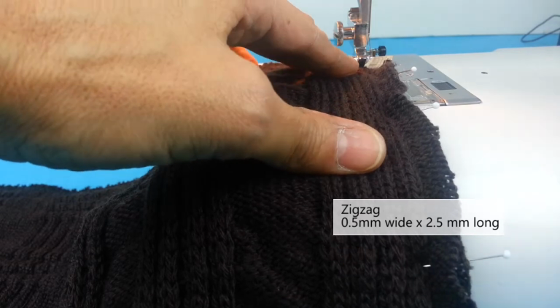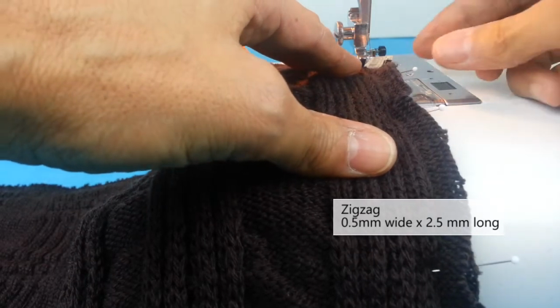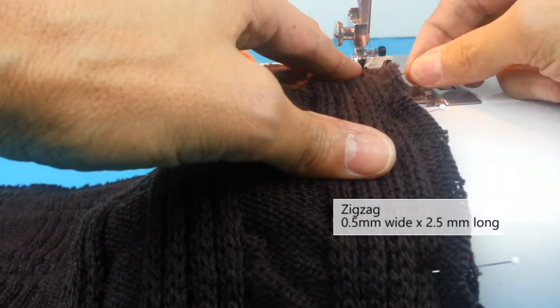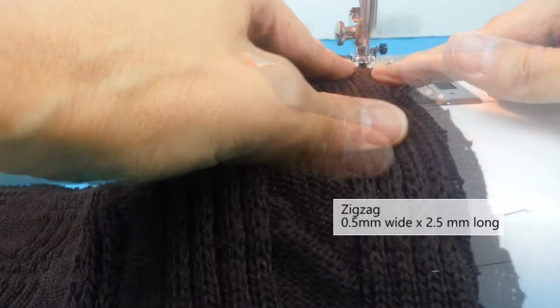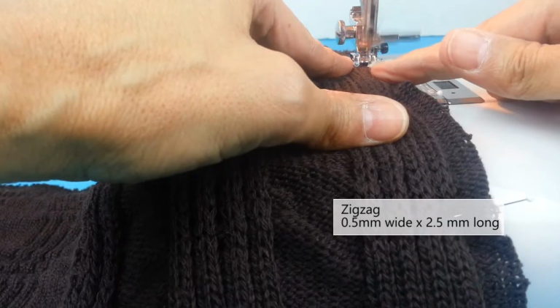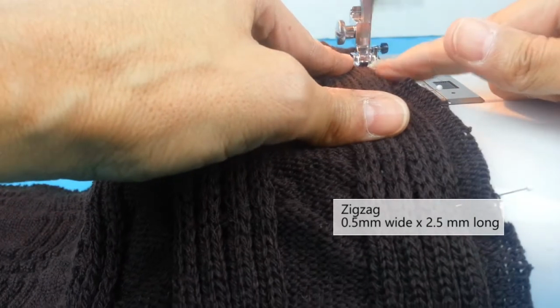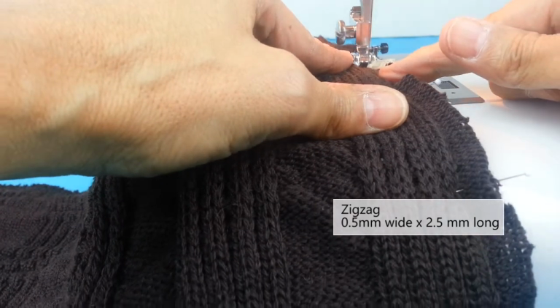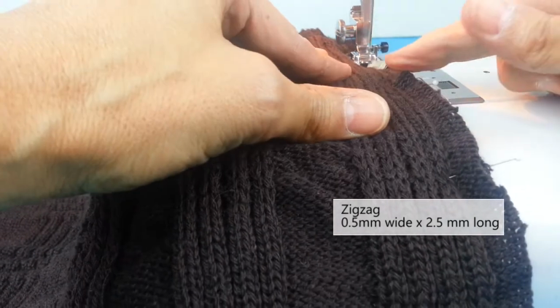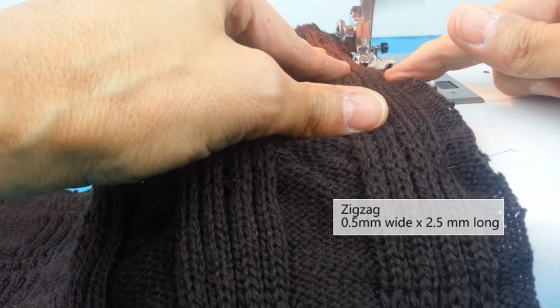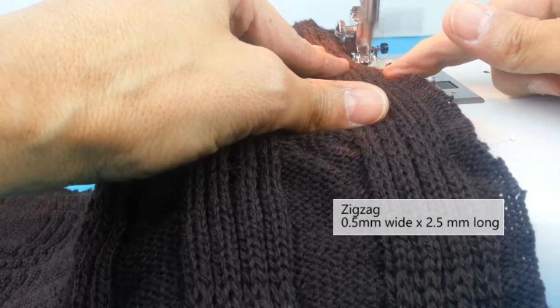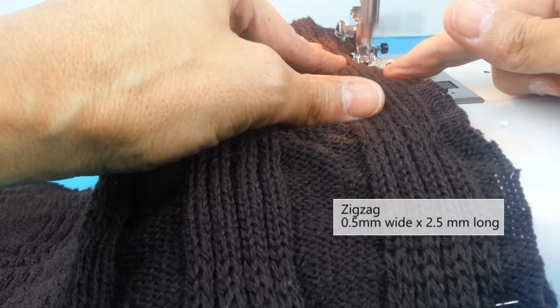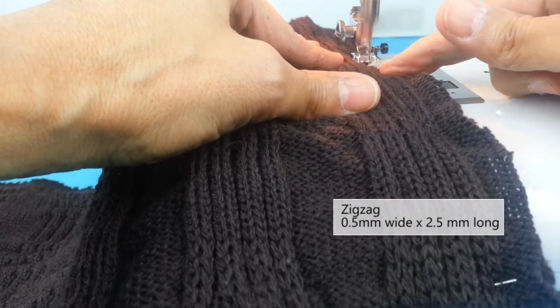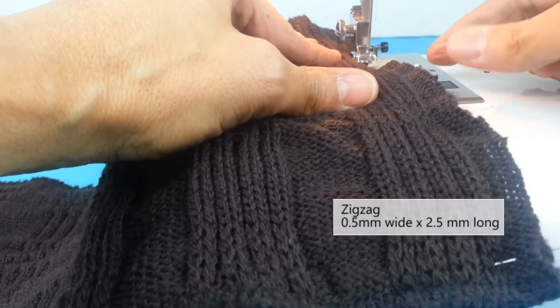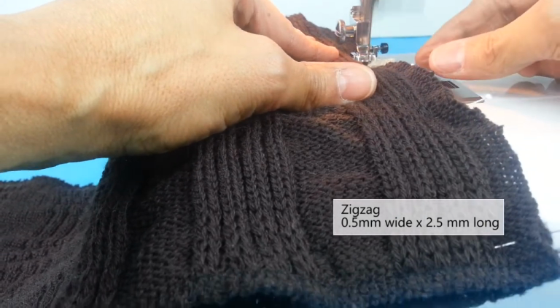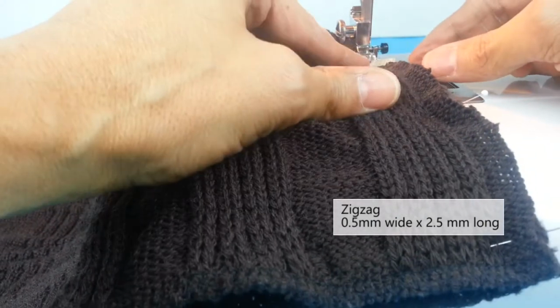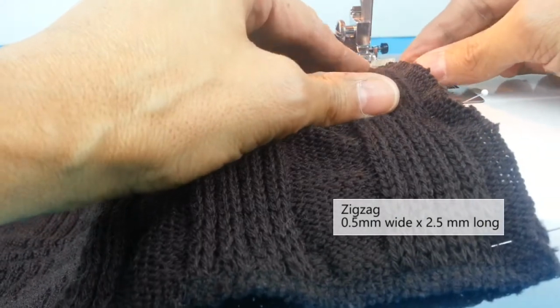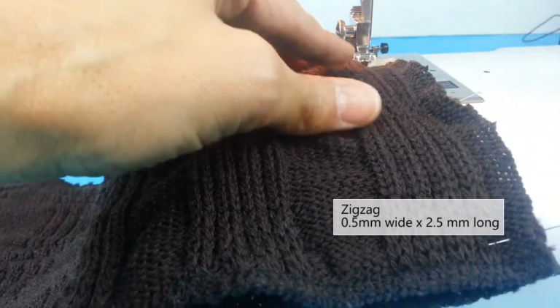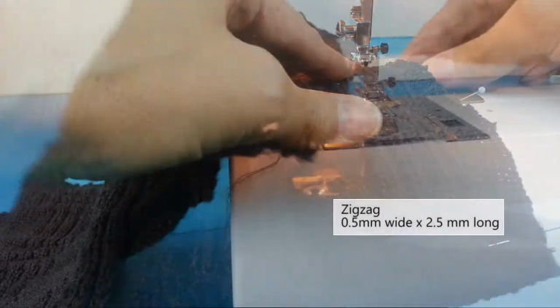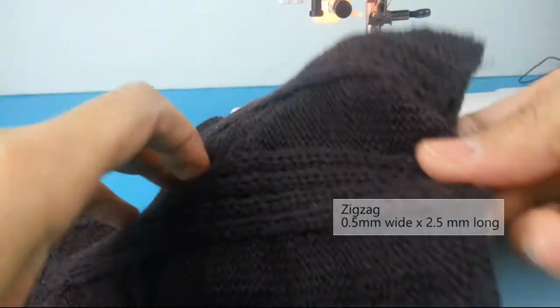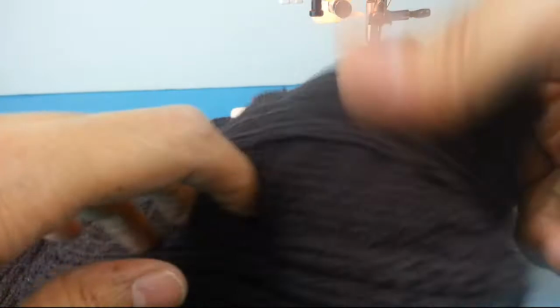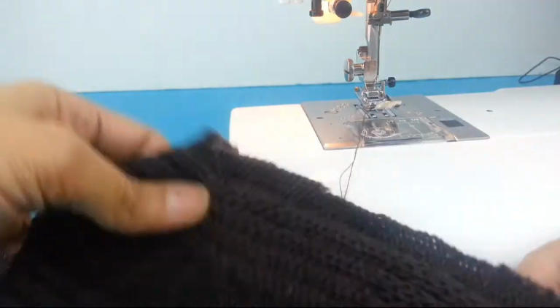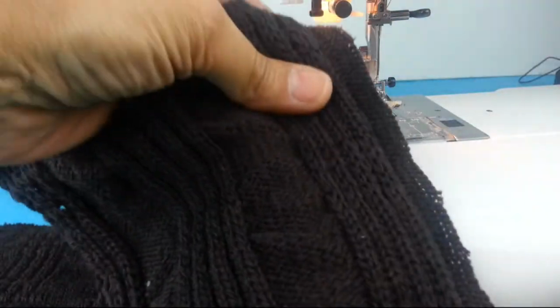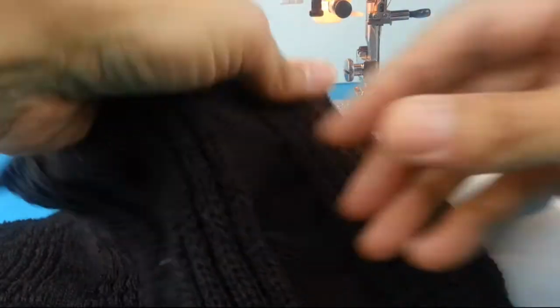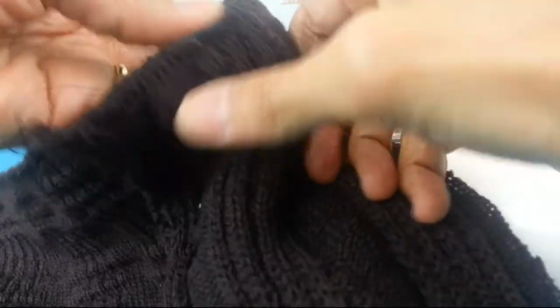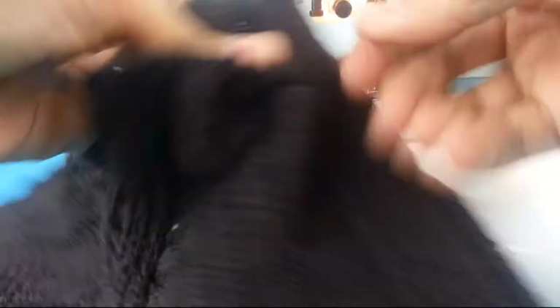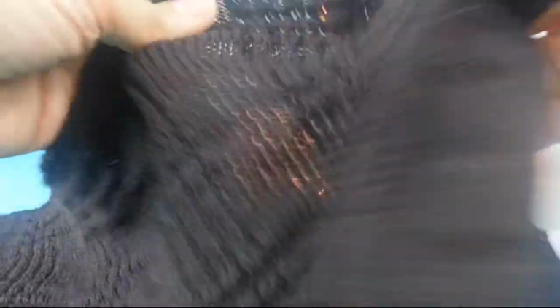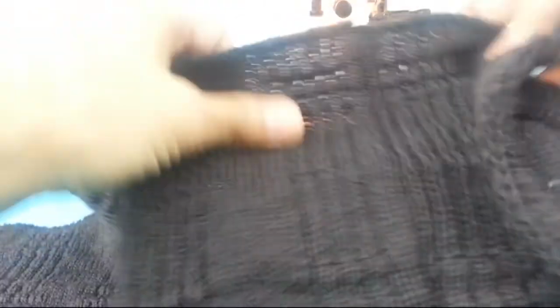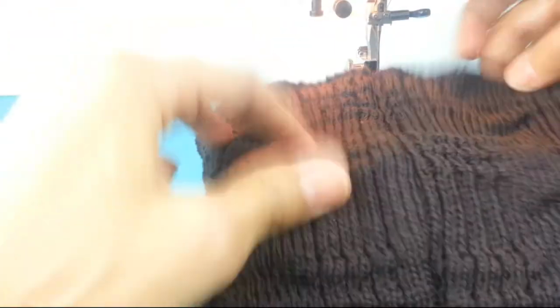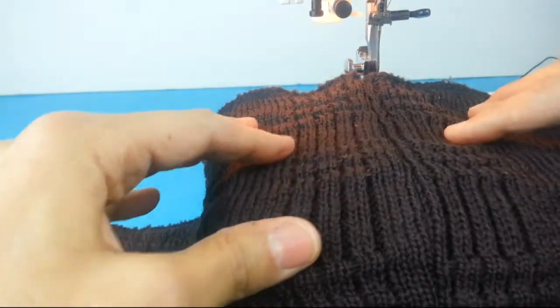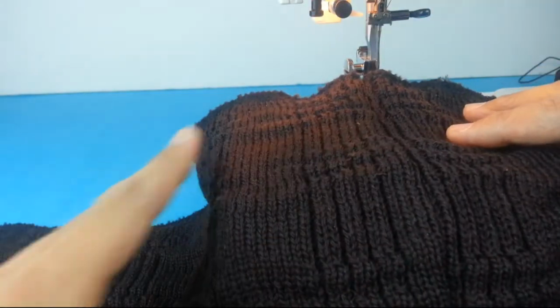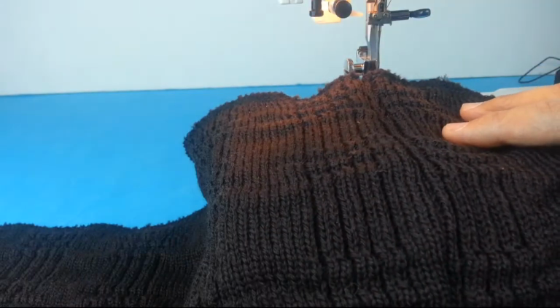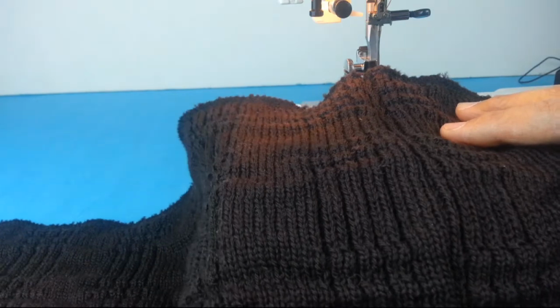I'm just using a 3/8 of an inch seam allowance because this doesn't fray very much. So let's see how it went — actually not bad for the first time.